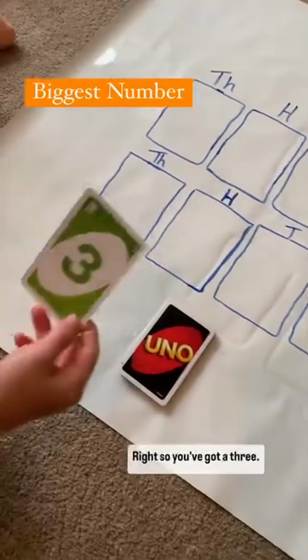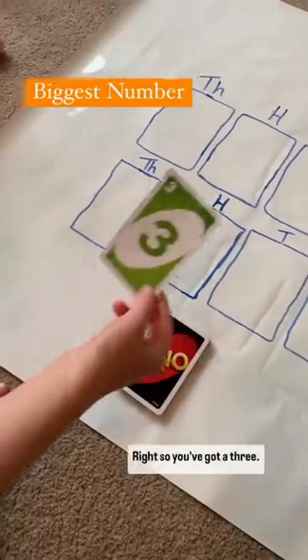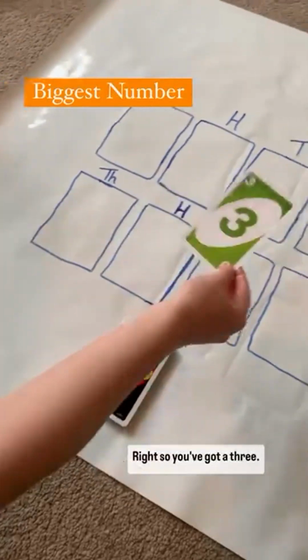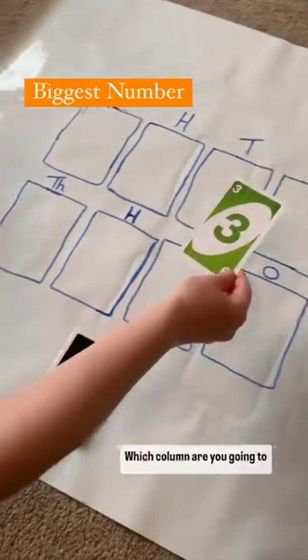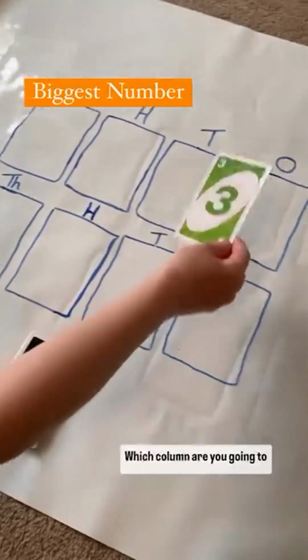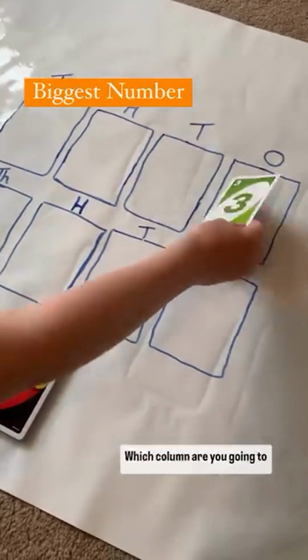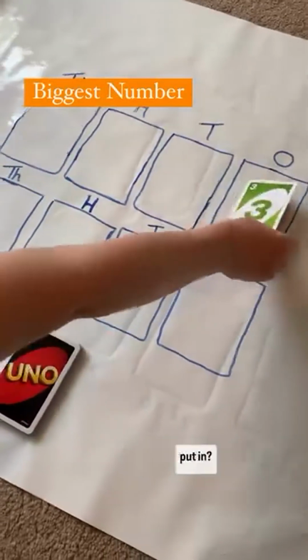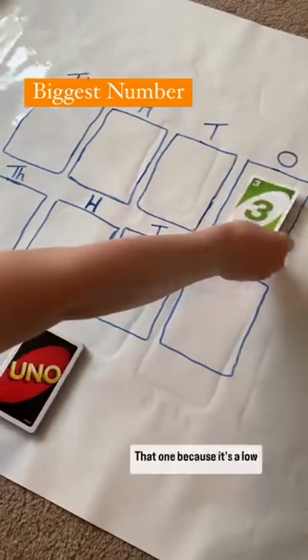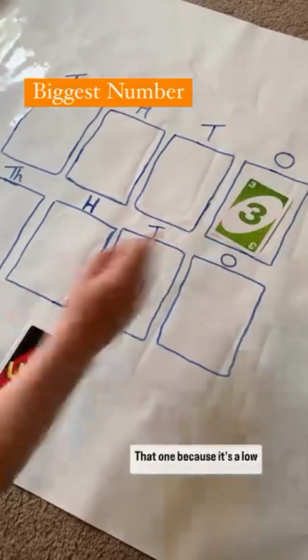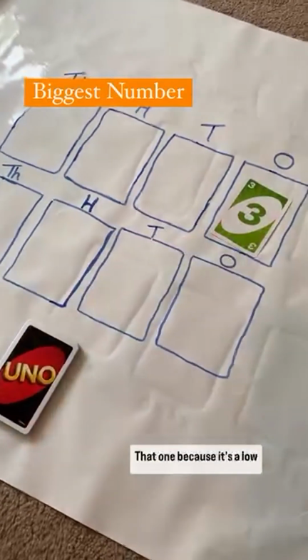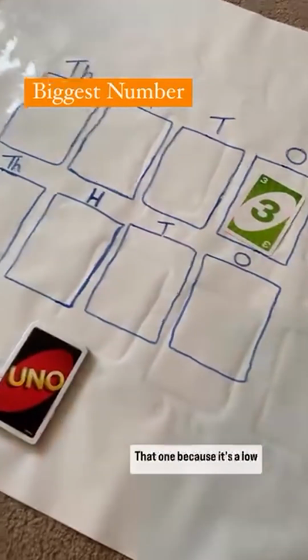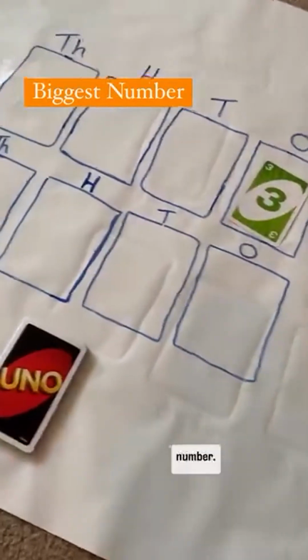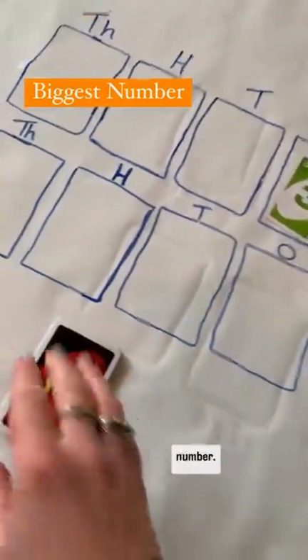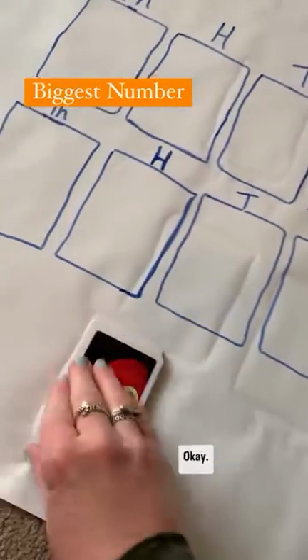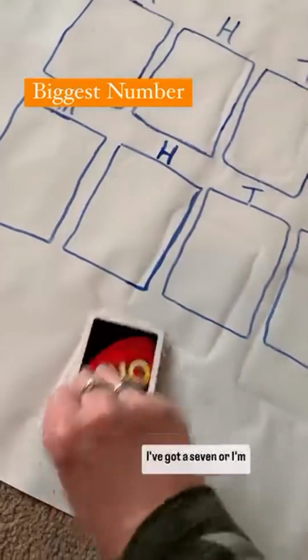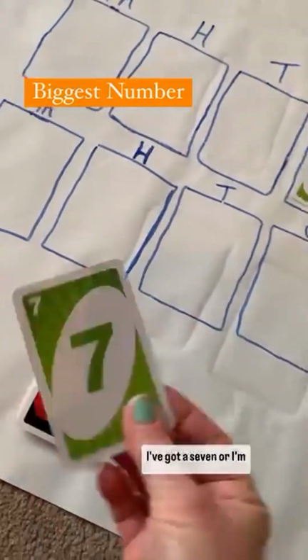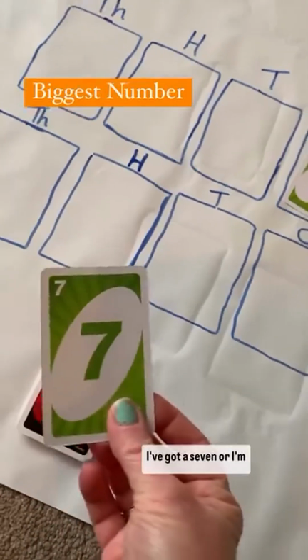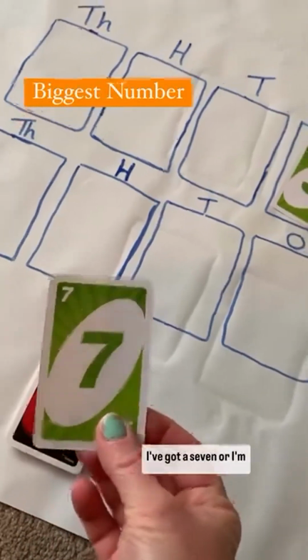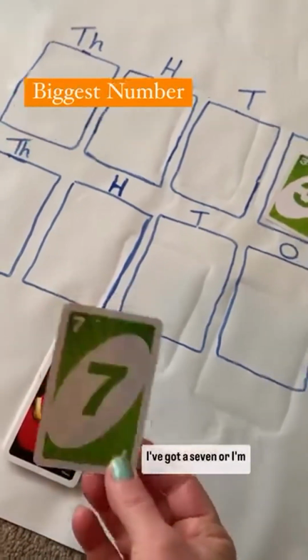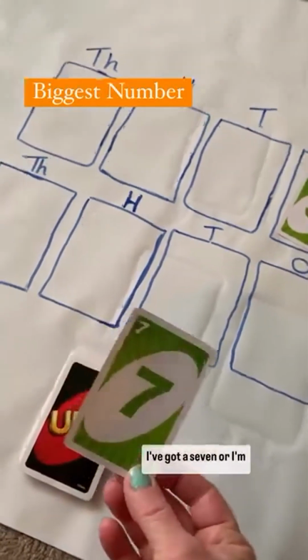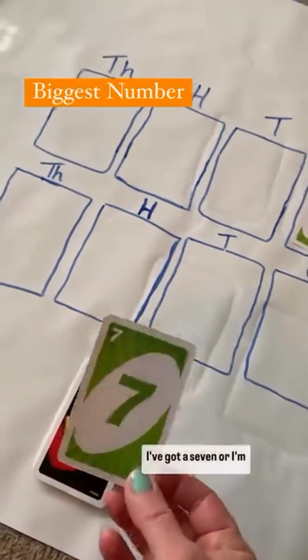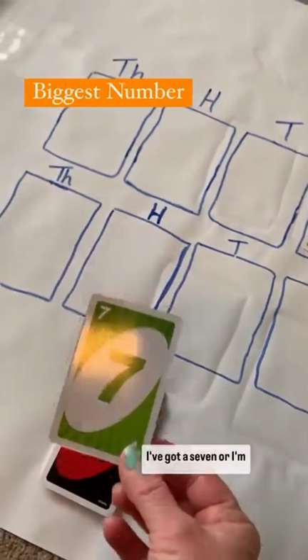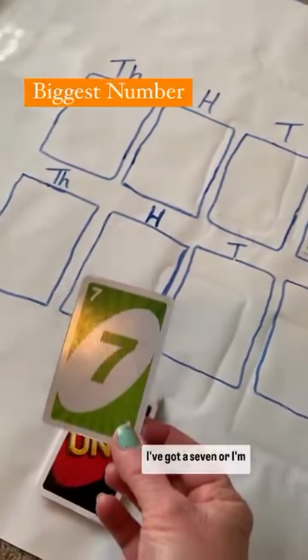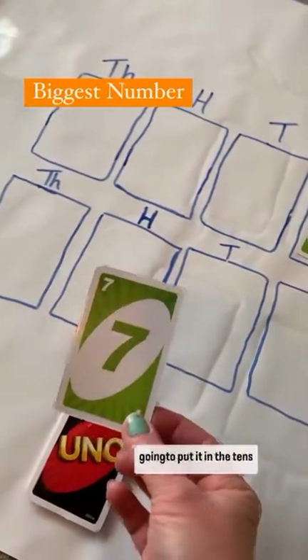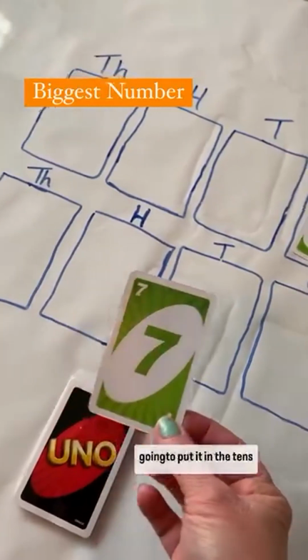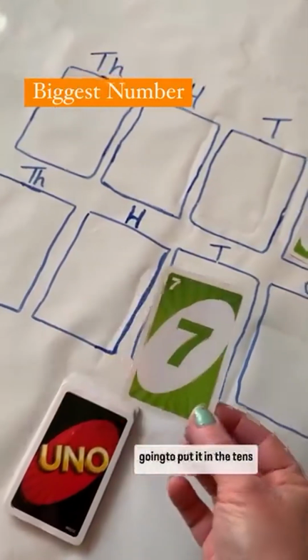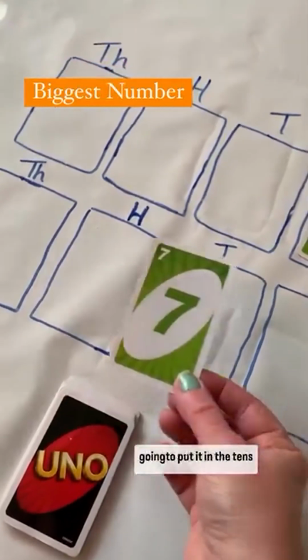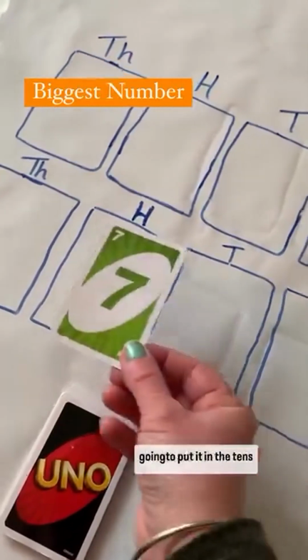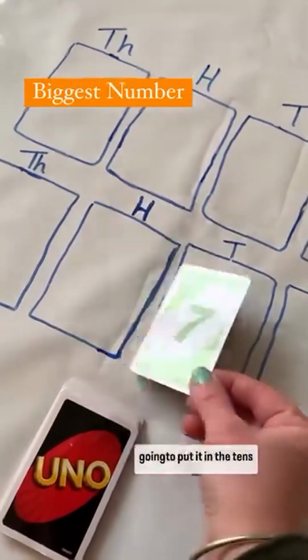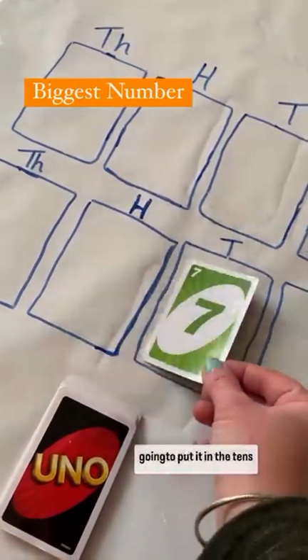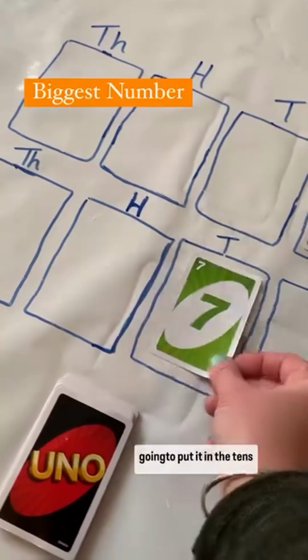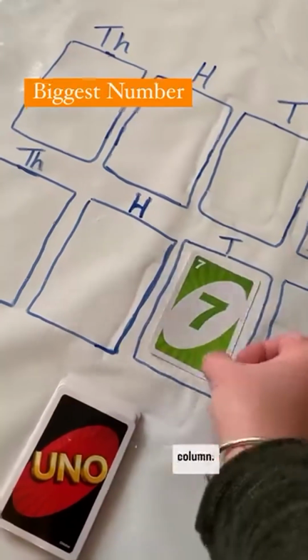You've got a three — which column are you going to put it in? That one, because it's a low number. Okay, I've got a seven so I'm going to put it in the tens column.